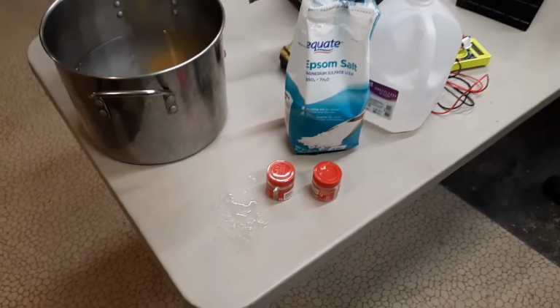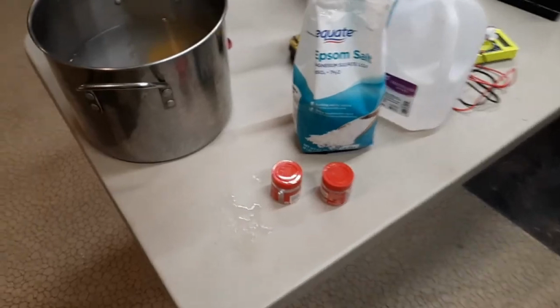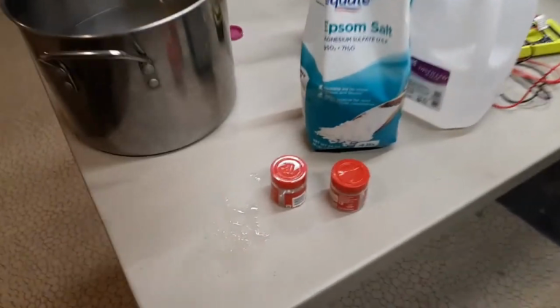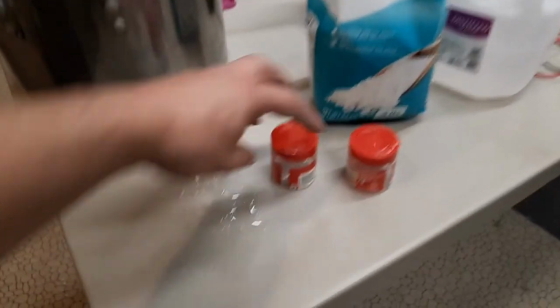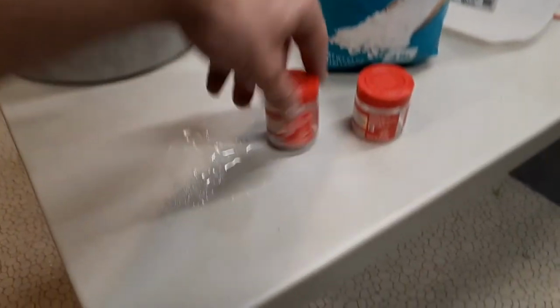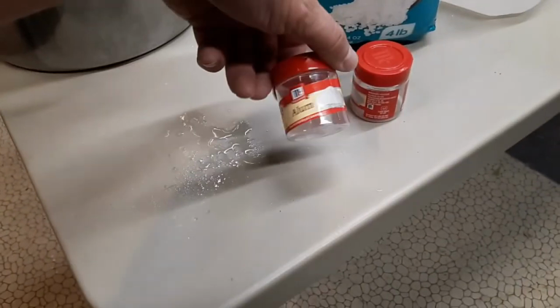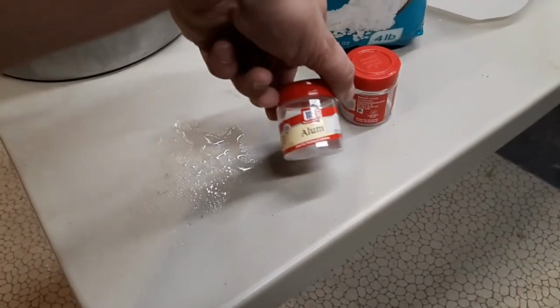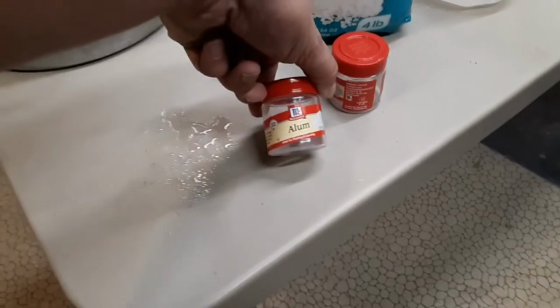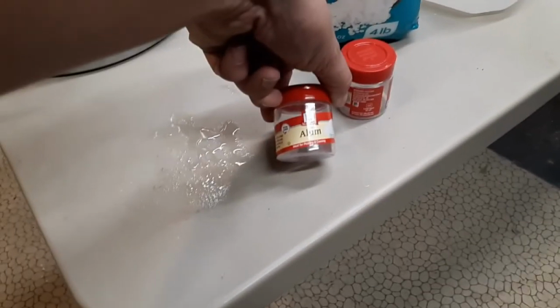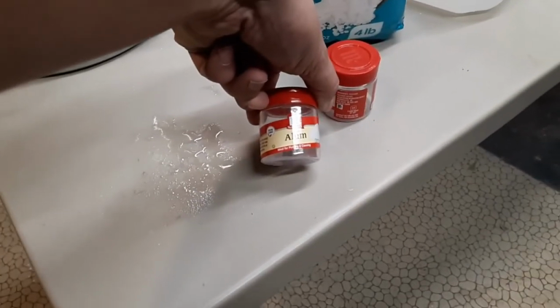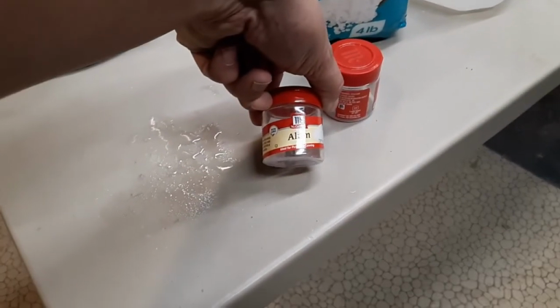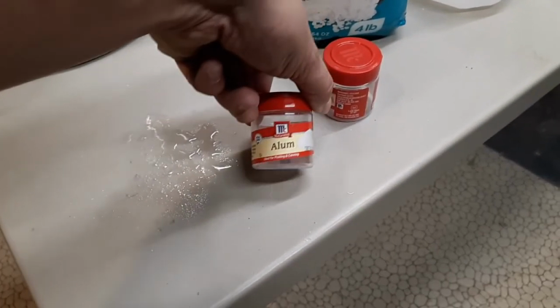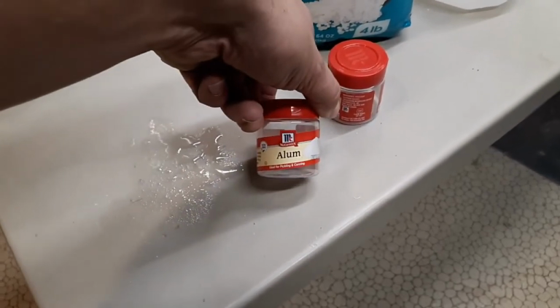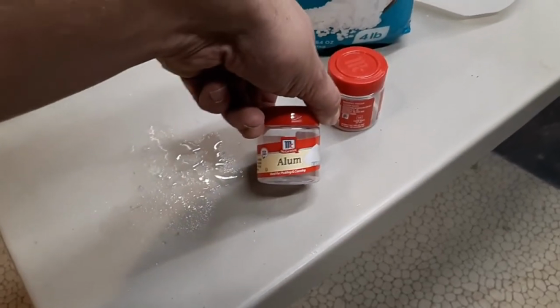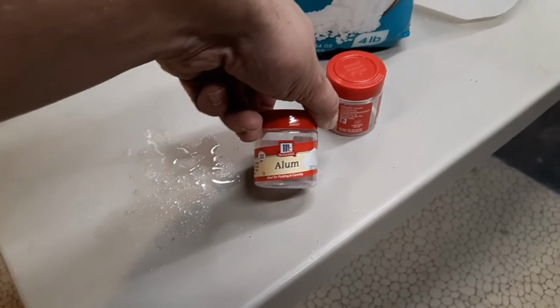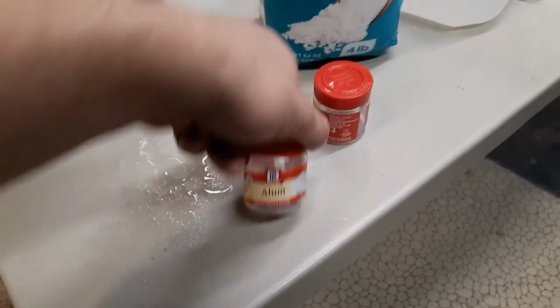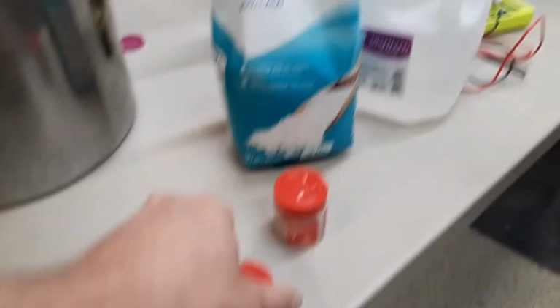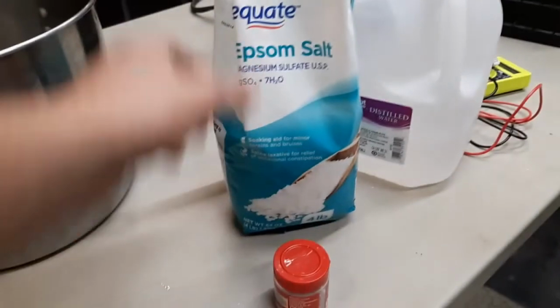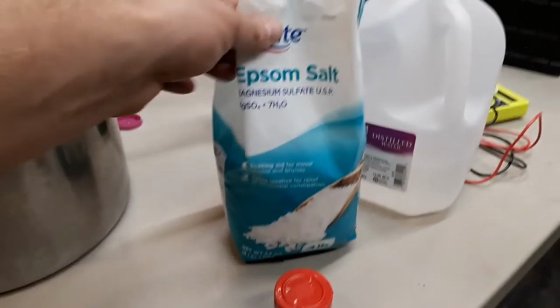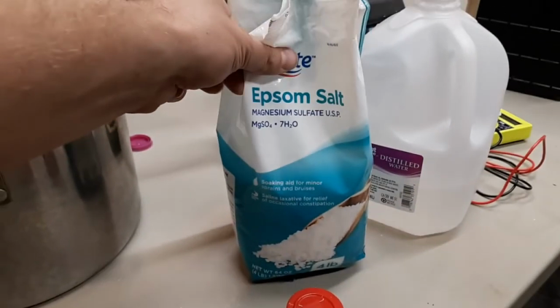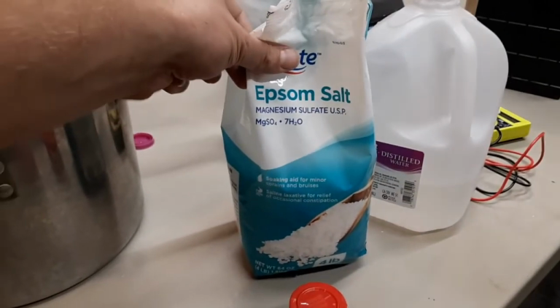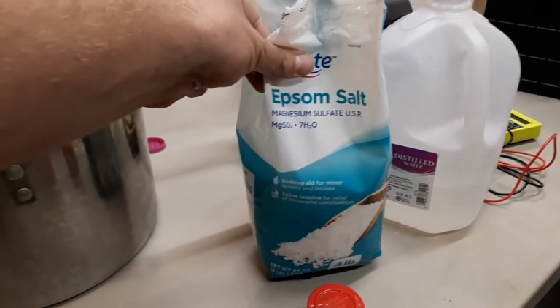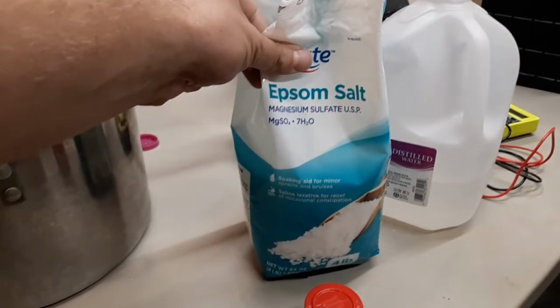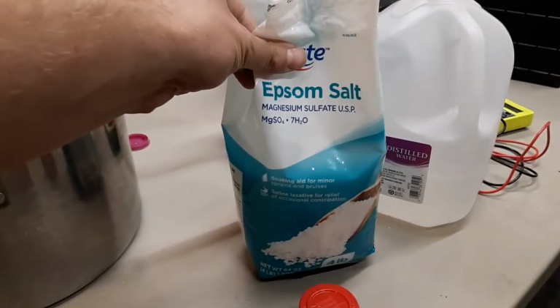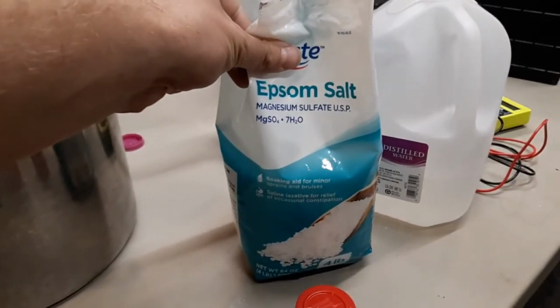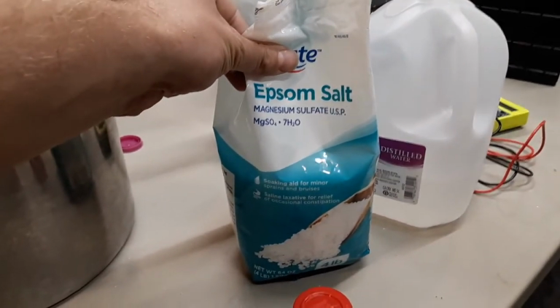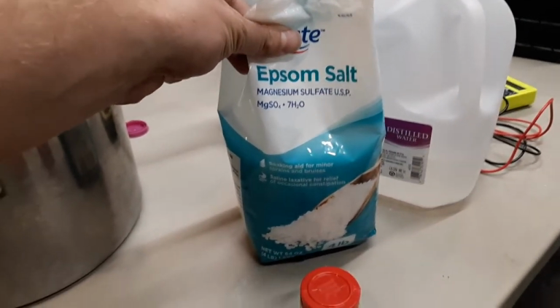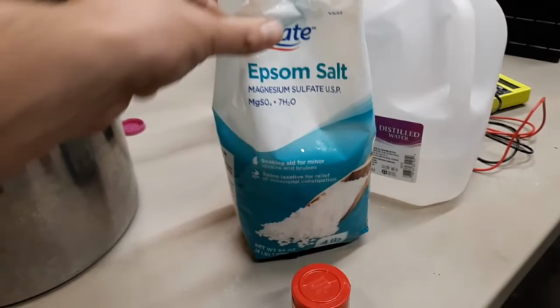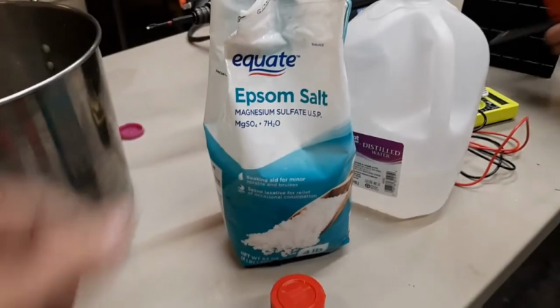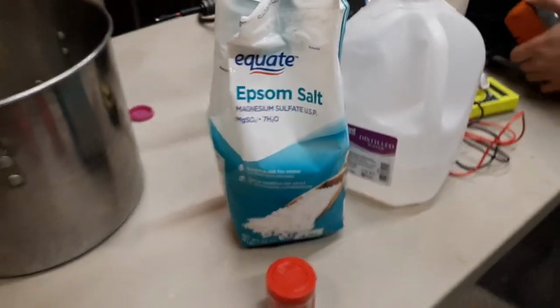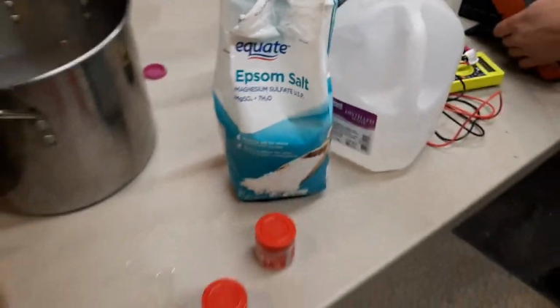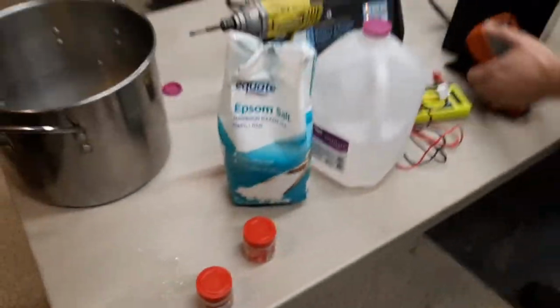This is the alum we are using — McCormick alum, for pickling and cooking. And the Epsom salt, magnesium sulfate right here, is what we're using for the magnesium.